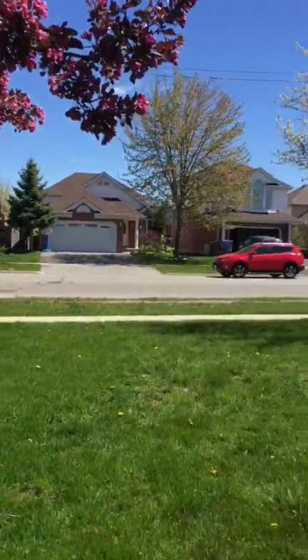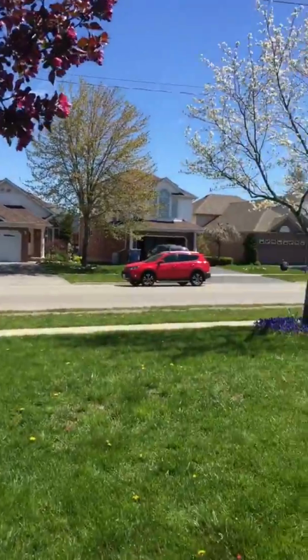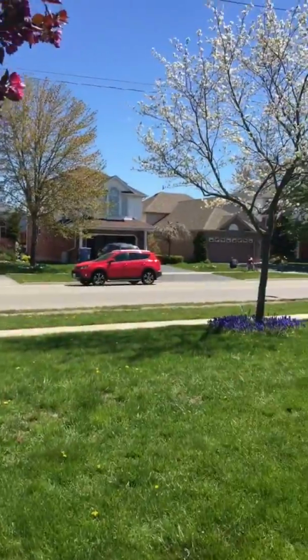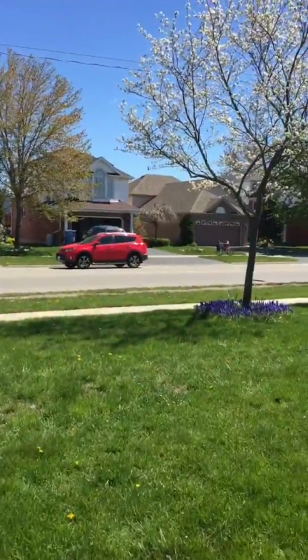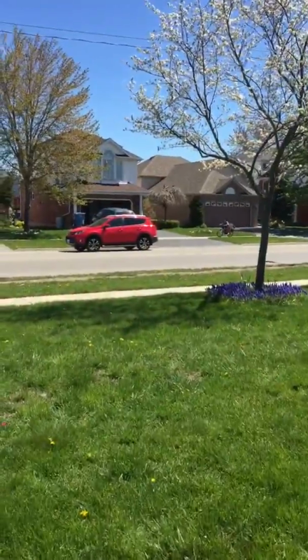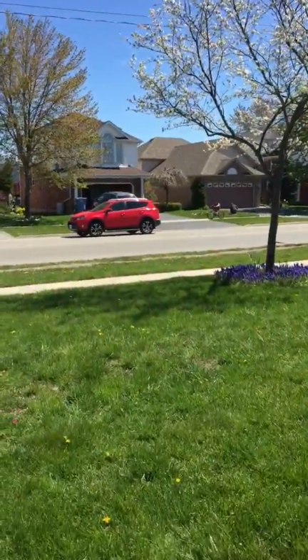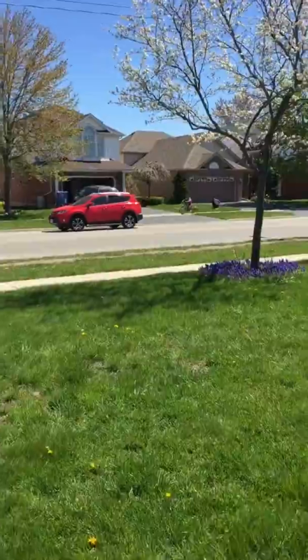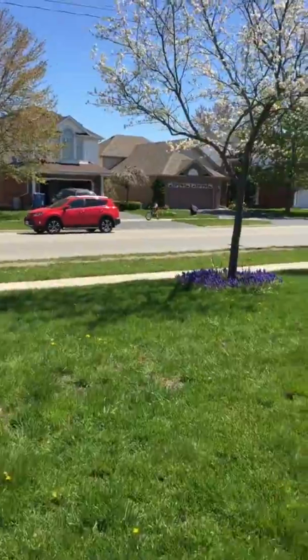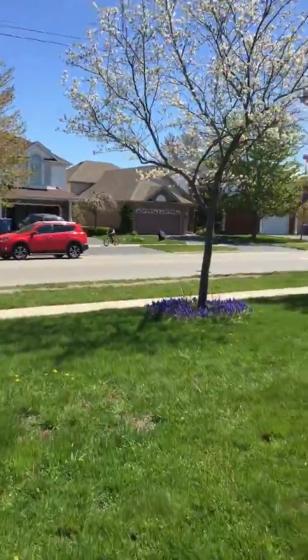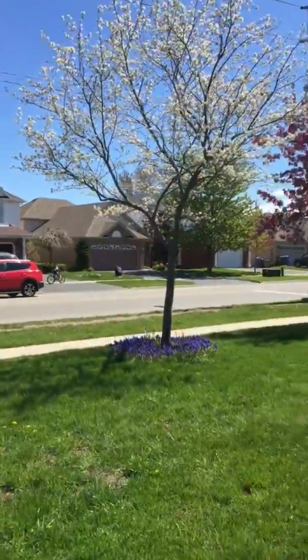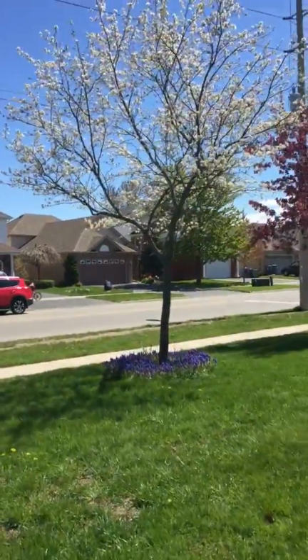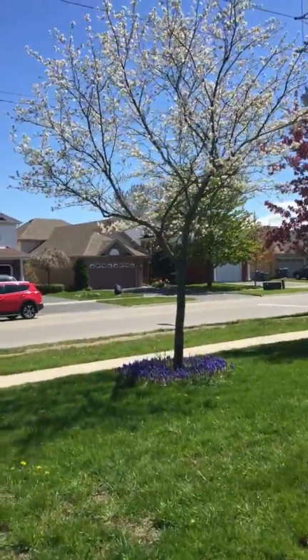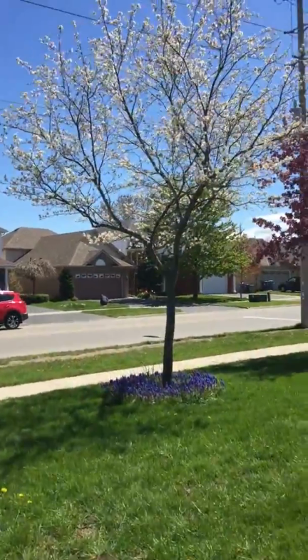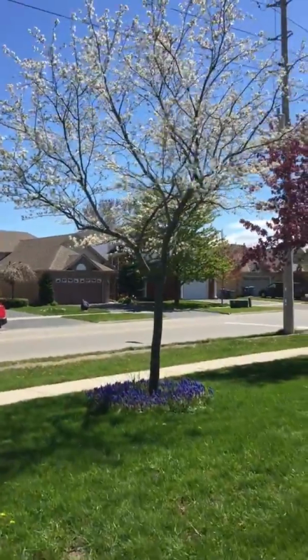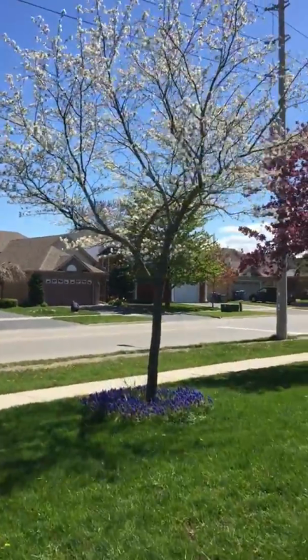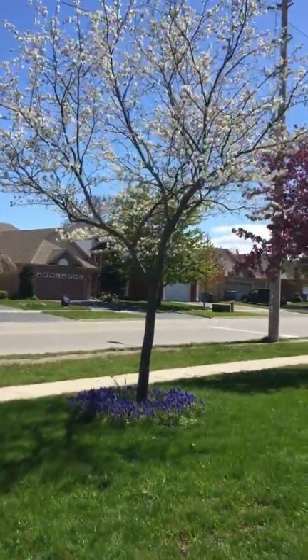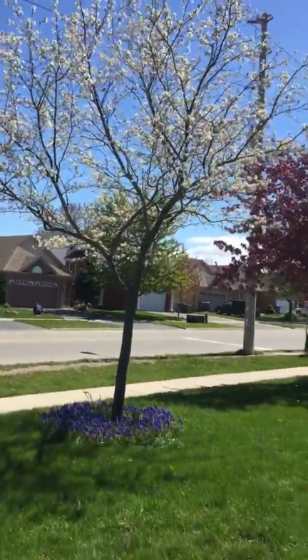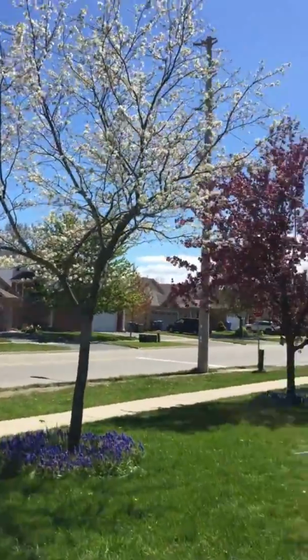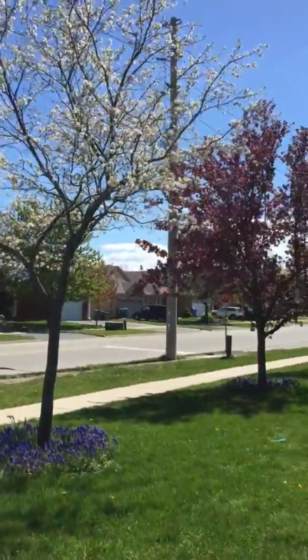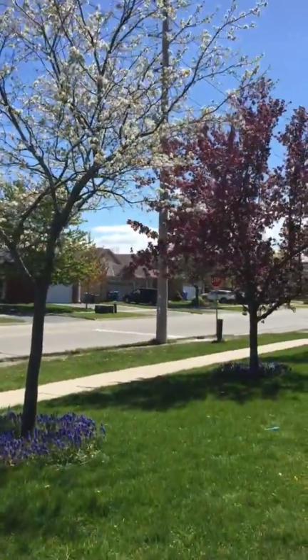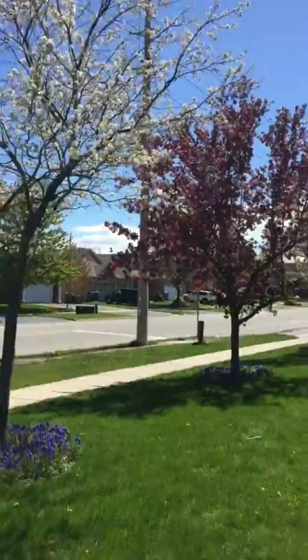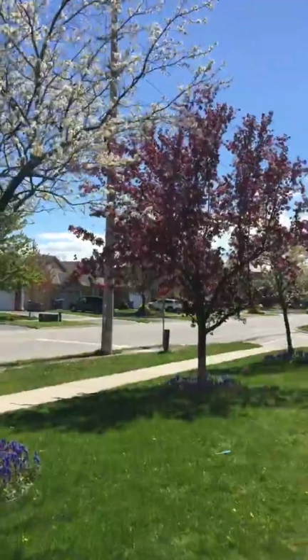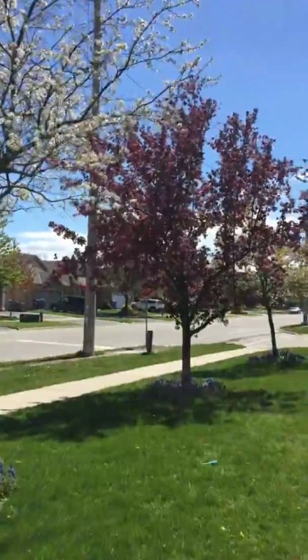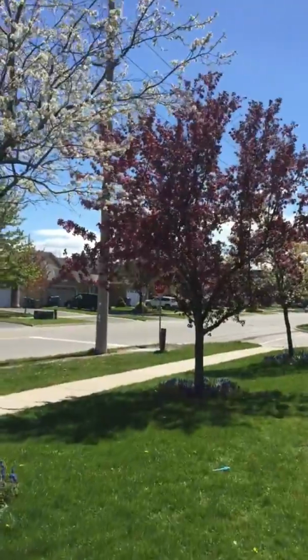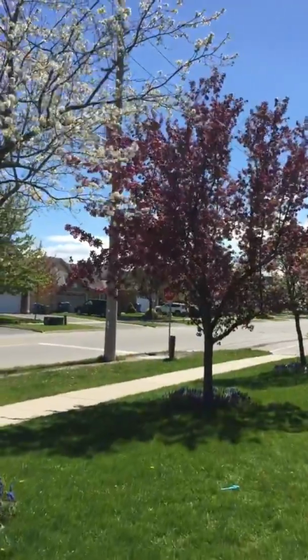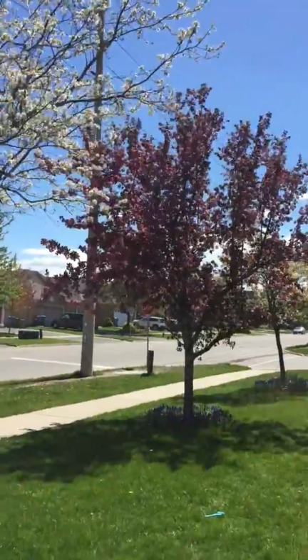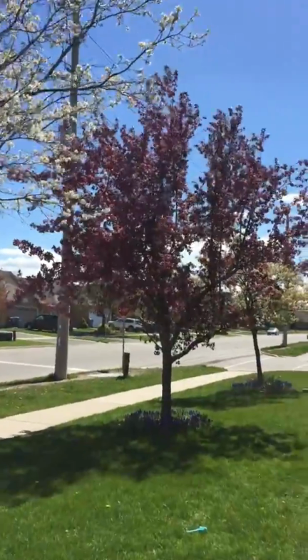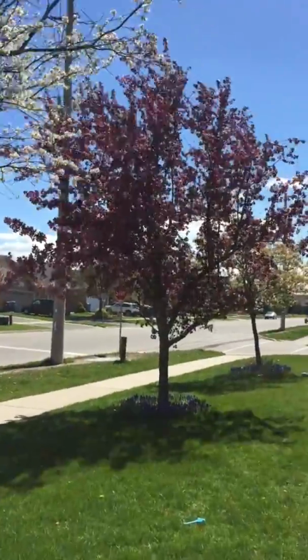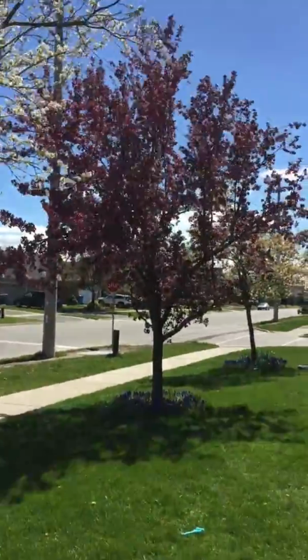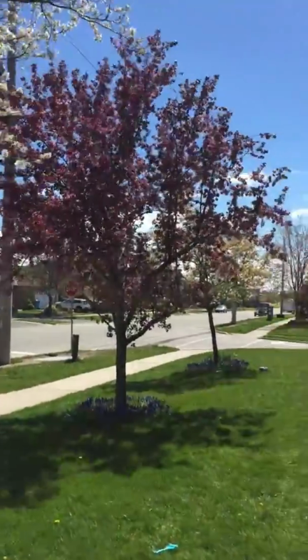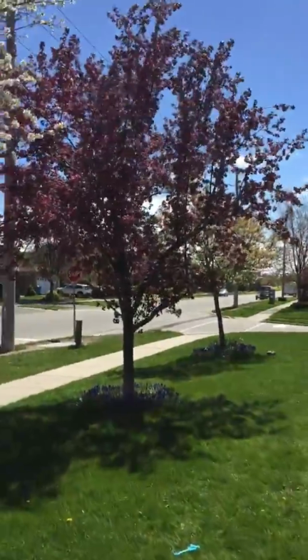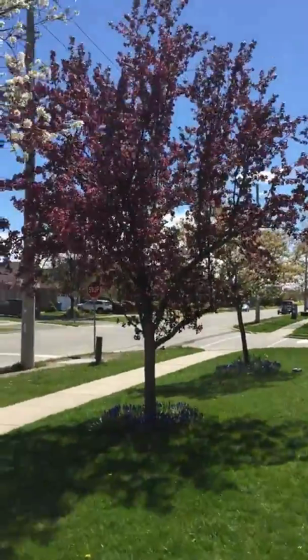So the garden's all looking good except for the dandelions, which are still fighting. We've got the white trees and a nice mix. On a lovely sunny day like this, it's very nice.